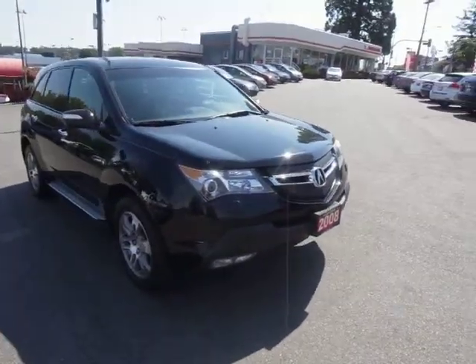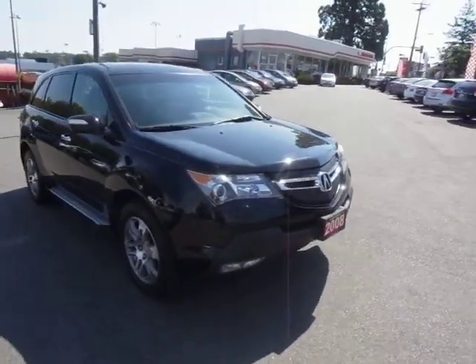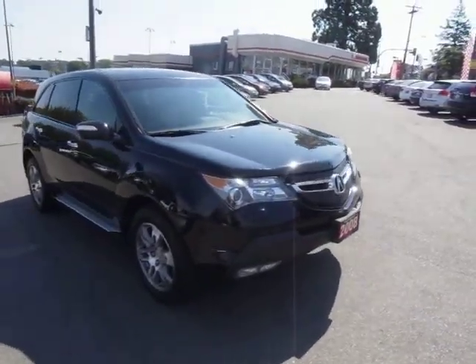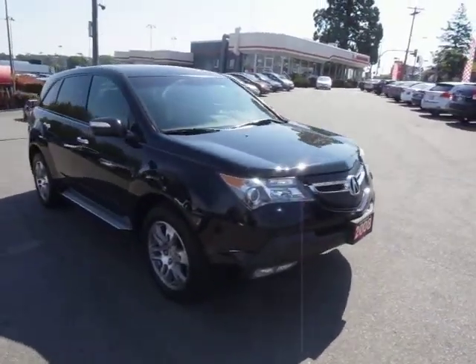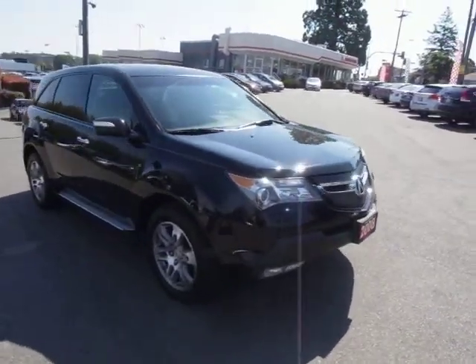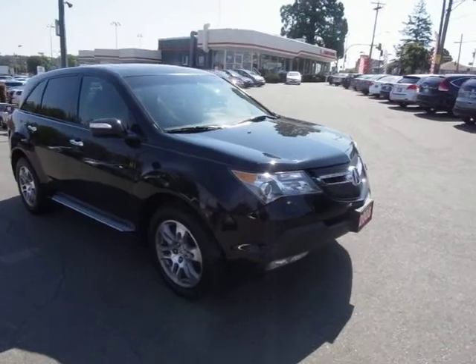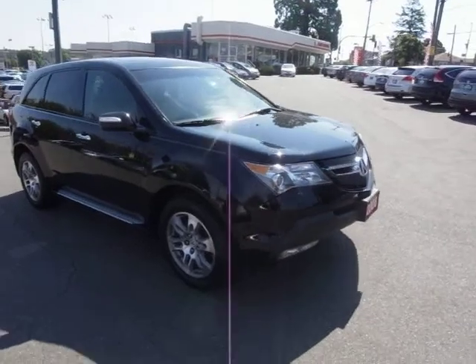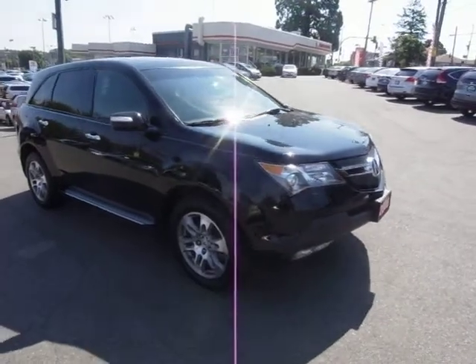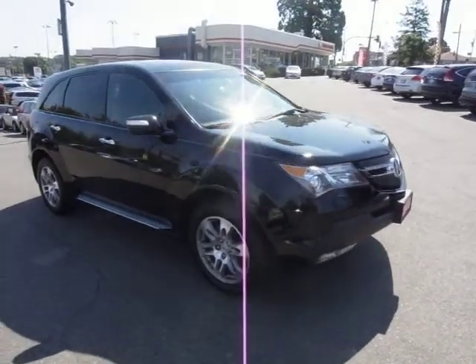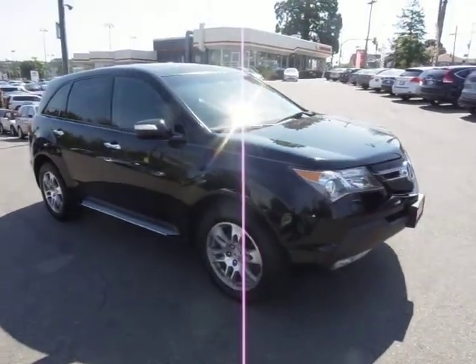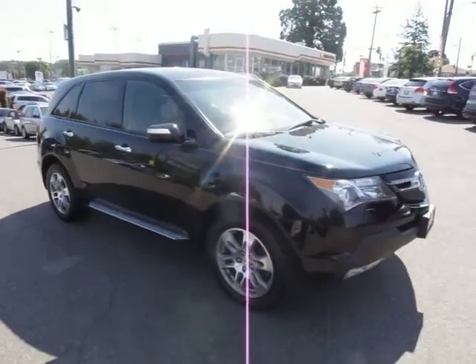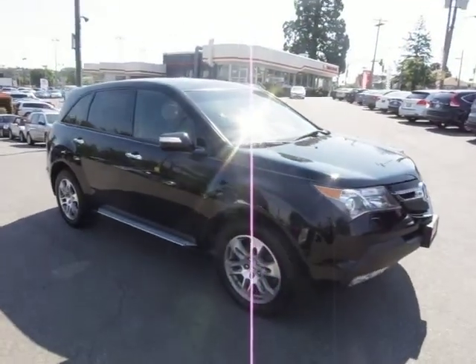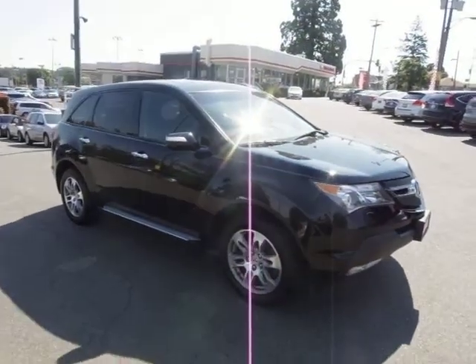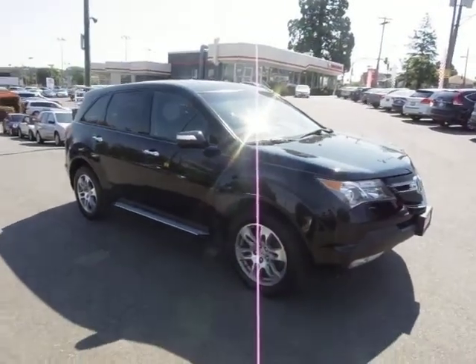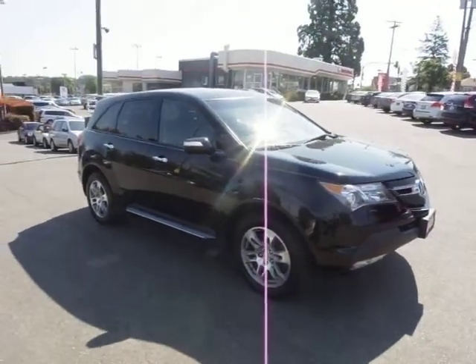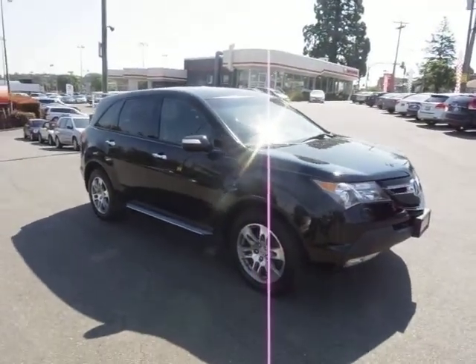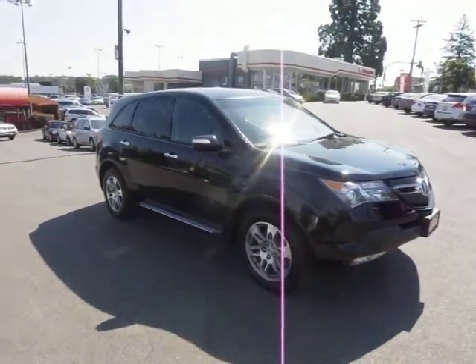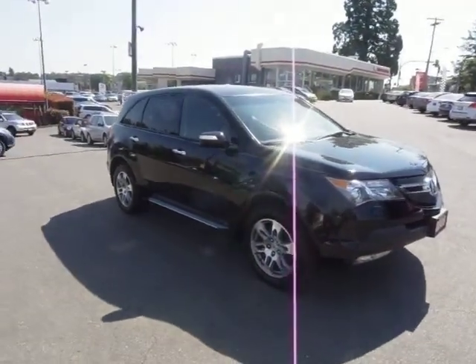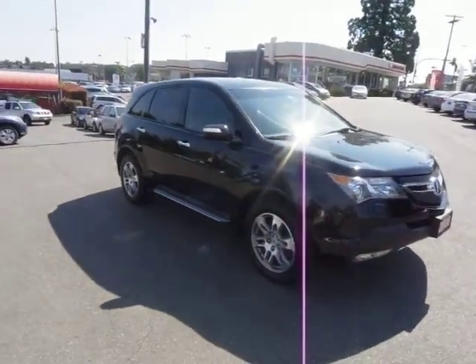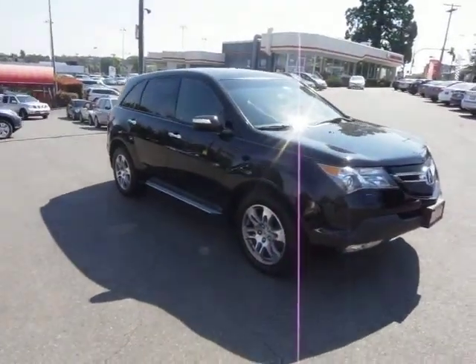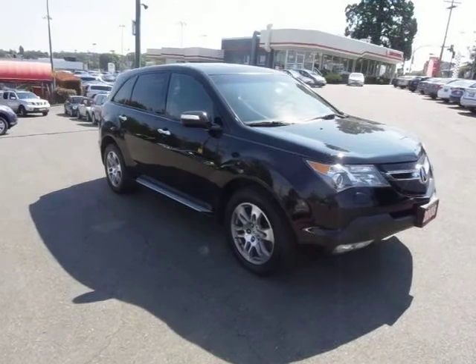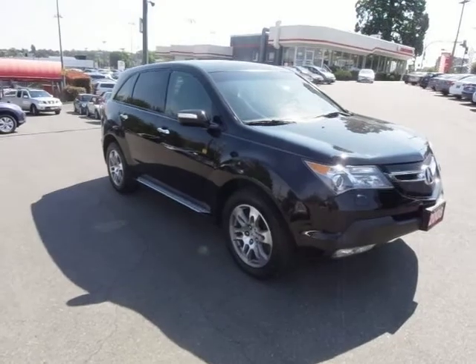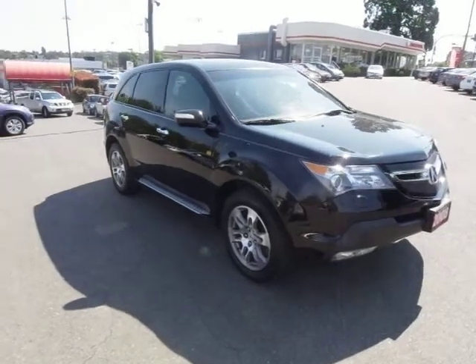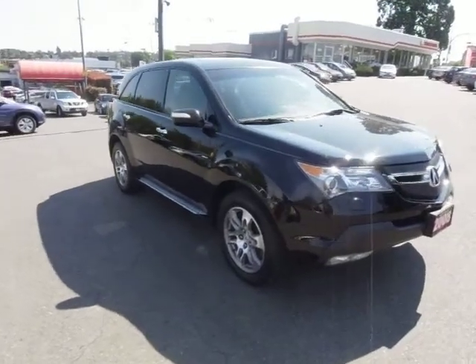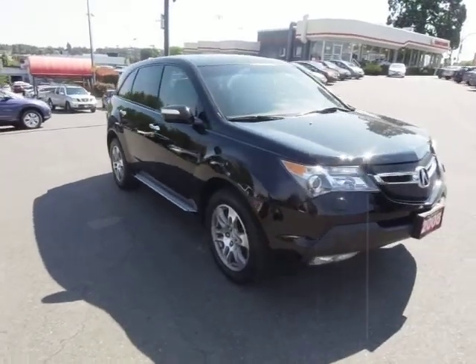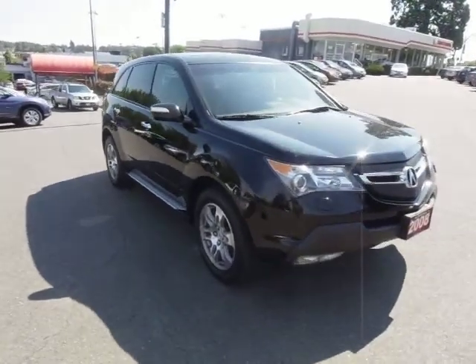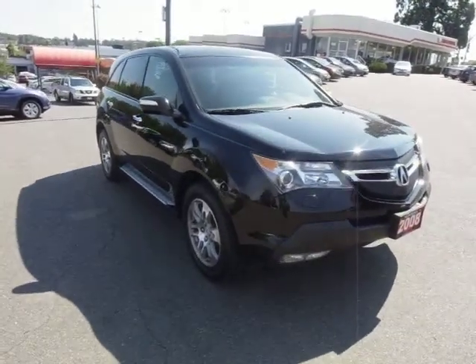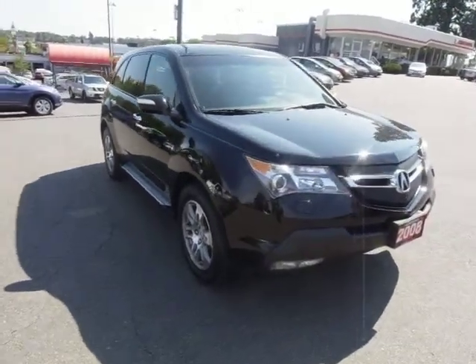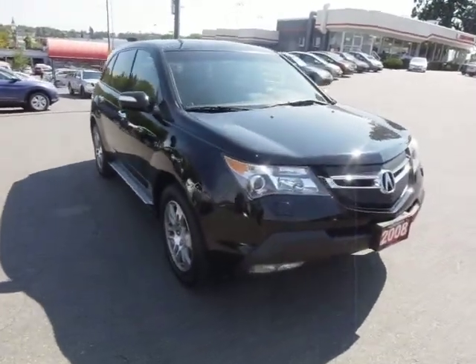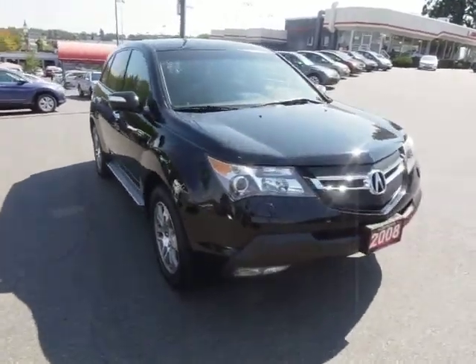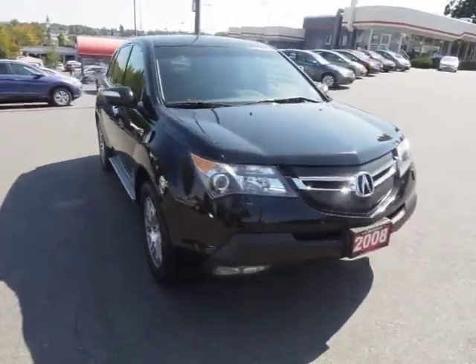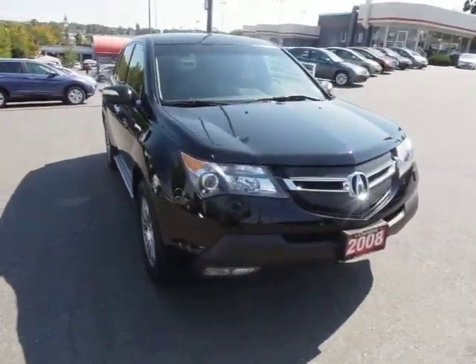Anyways, no disappointments with this beautiful MDX. Come in for a test drive and find out what makes Campus Honda Vancouver Island's largest Honda dealership. See you here.